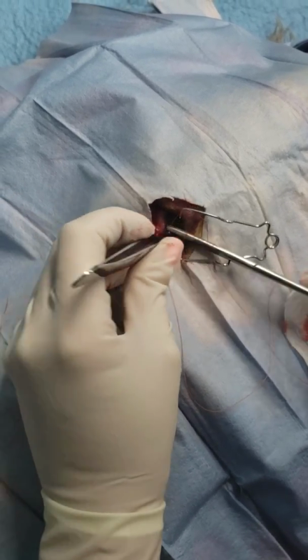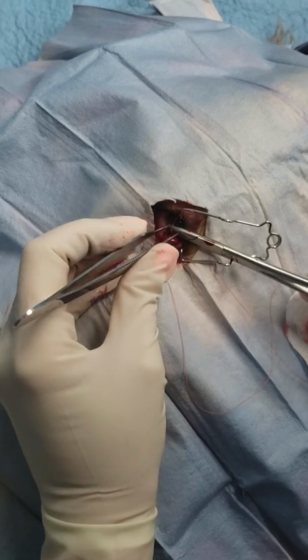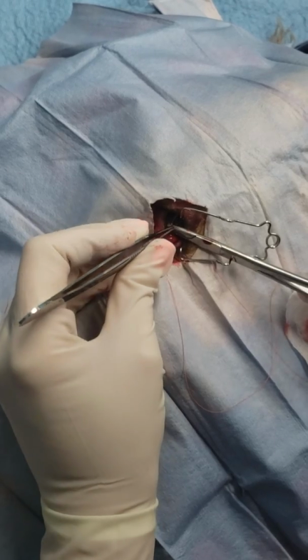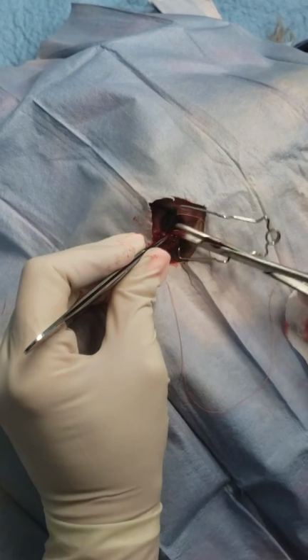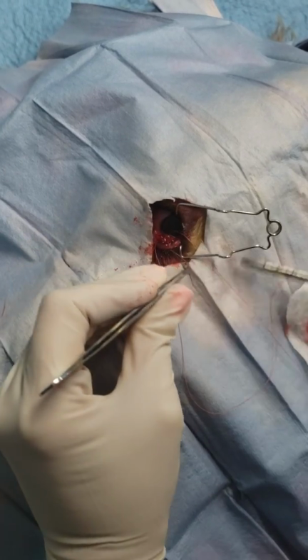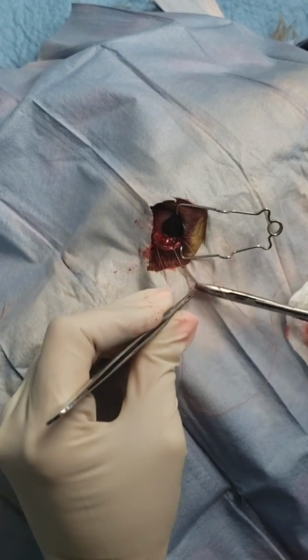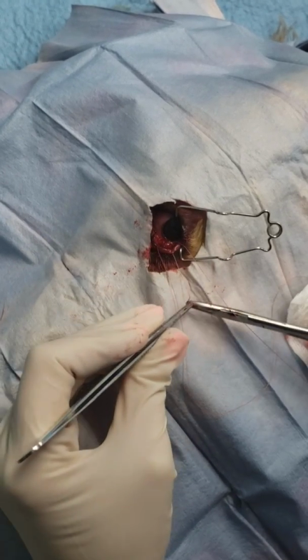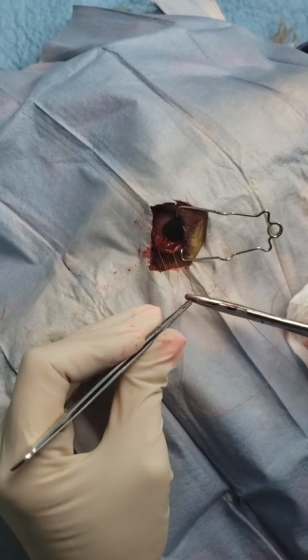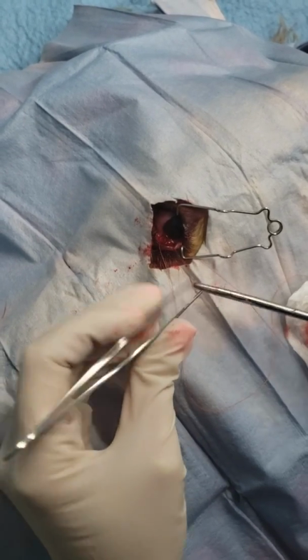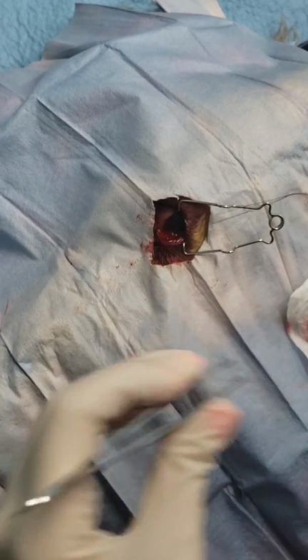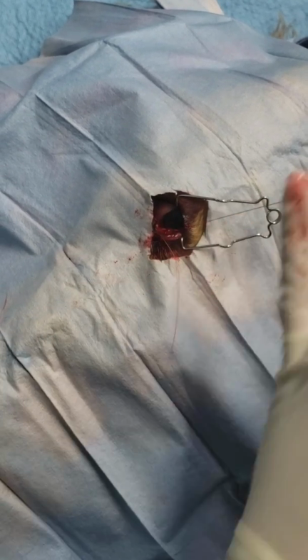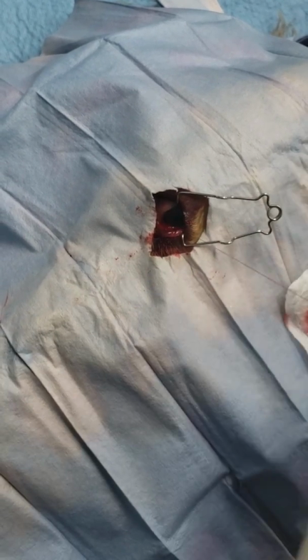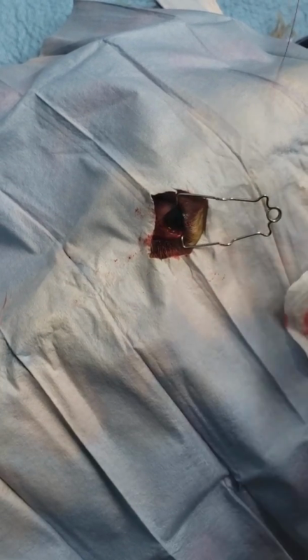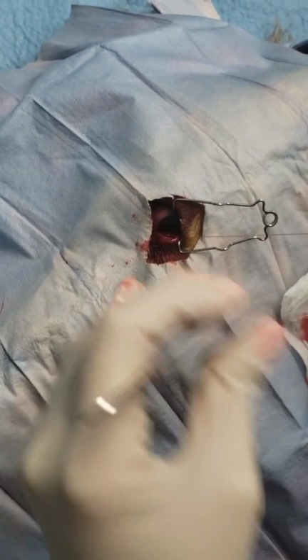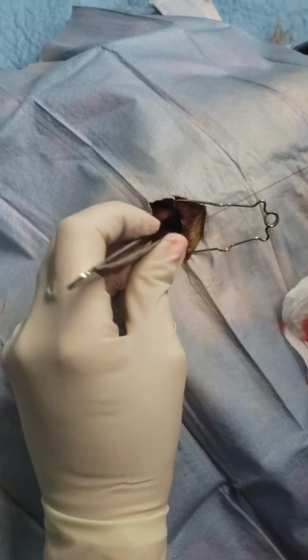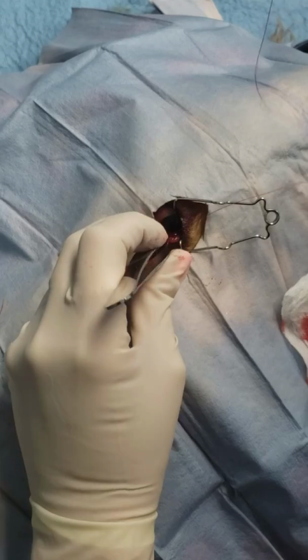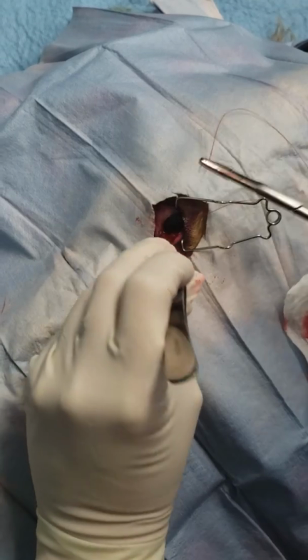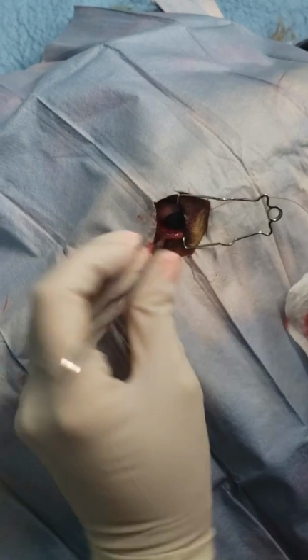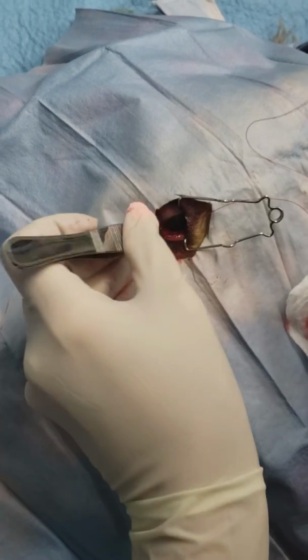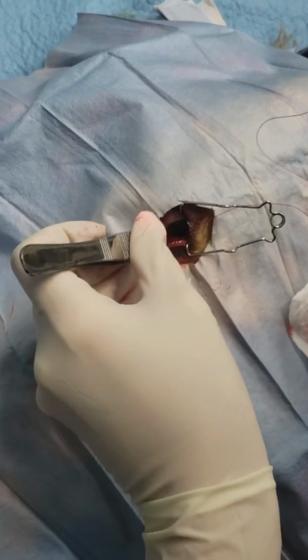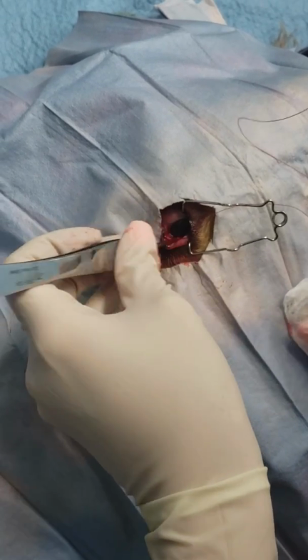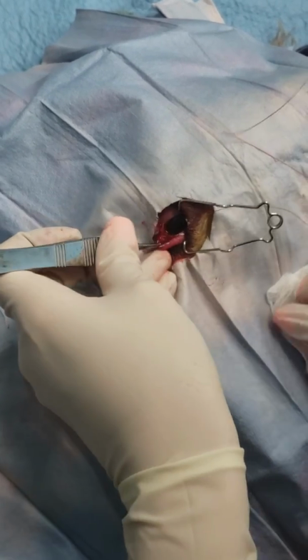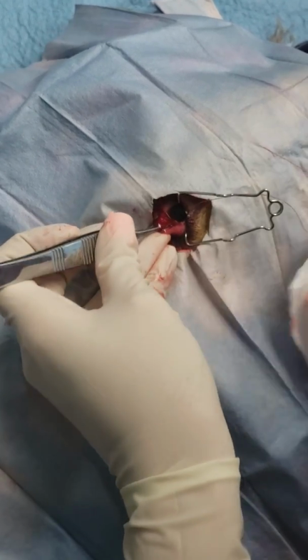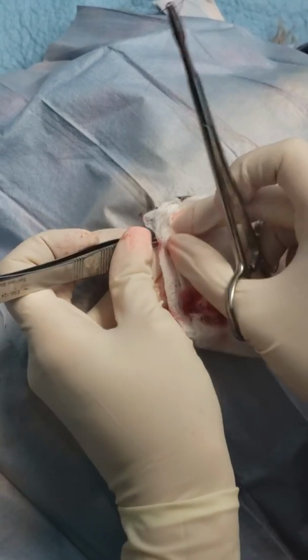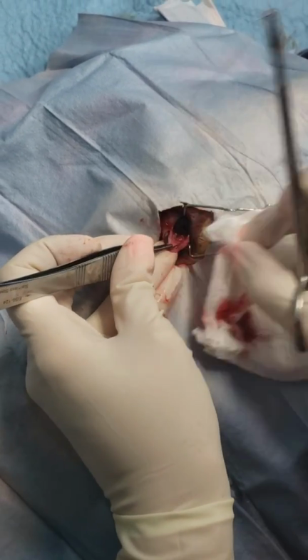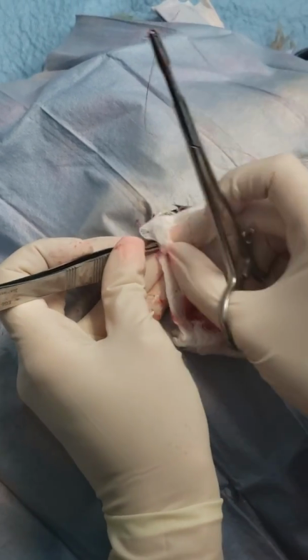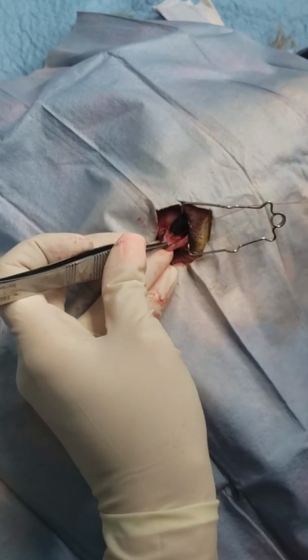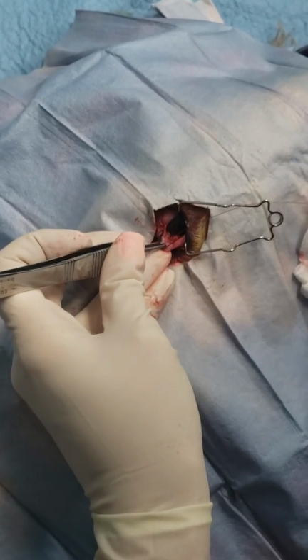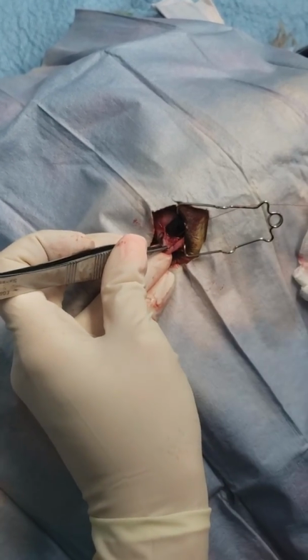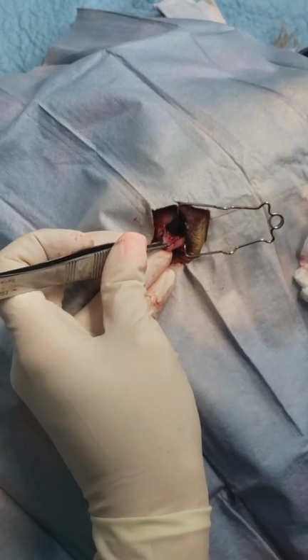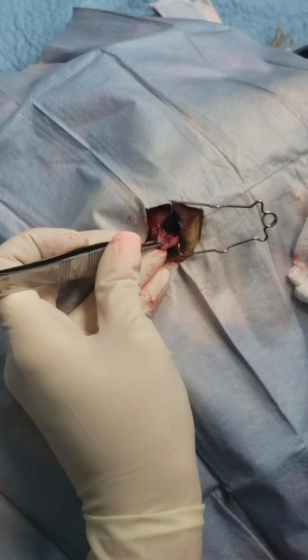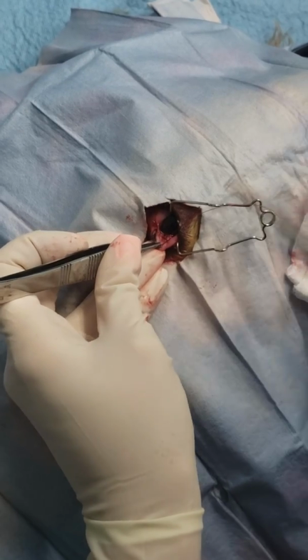It also helps to have some good eyelid retractors to keep things out of the way. If you don't have them, I tend to just use some stay sutures on each lid to kind of hold them out of the way.